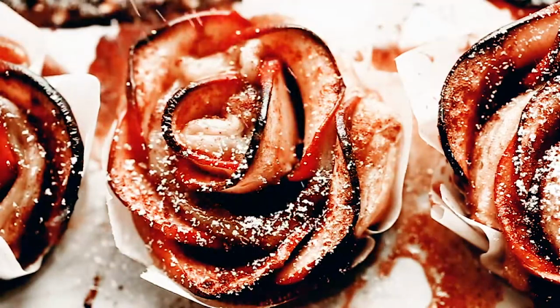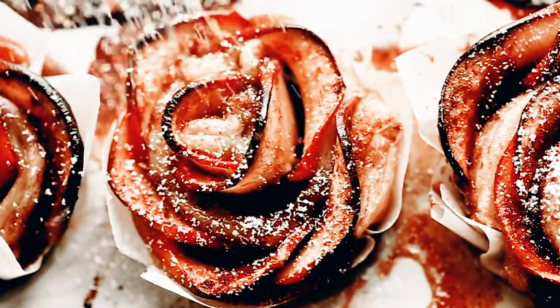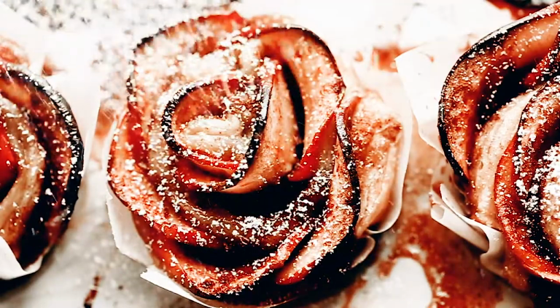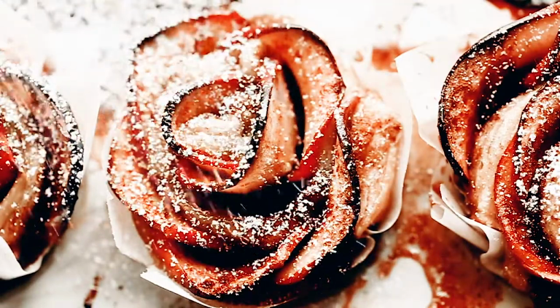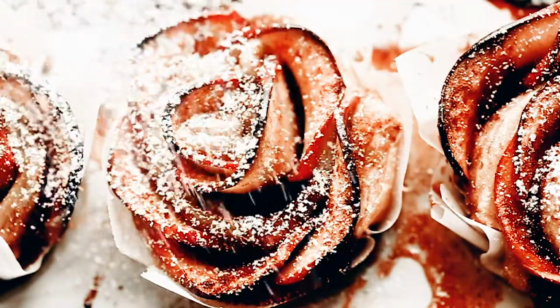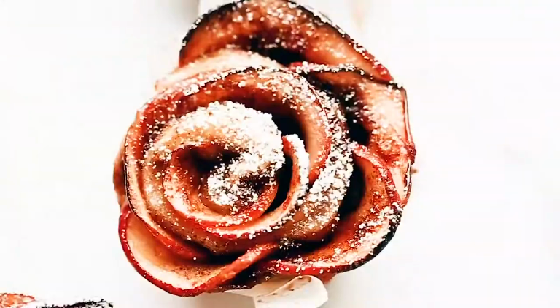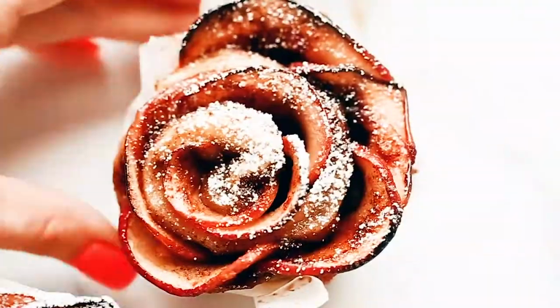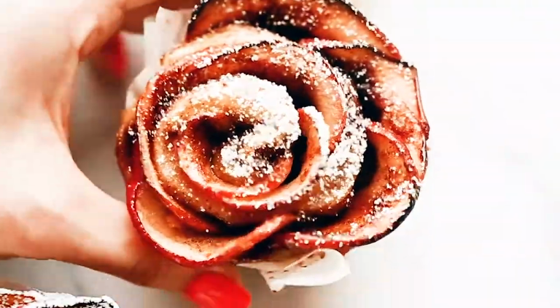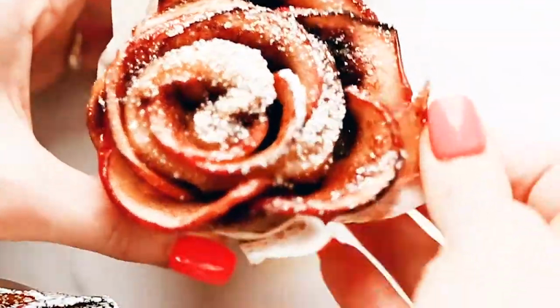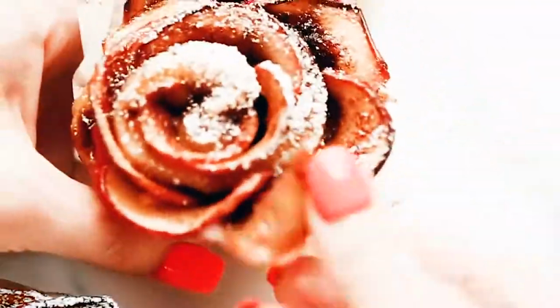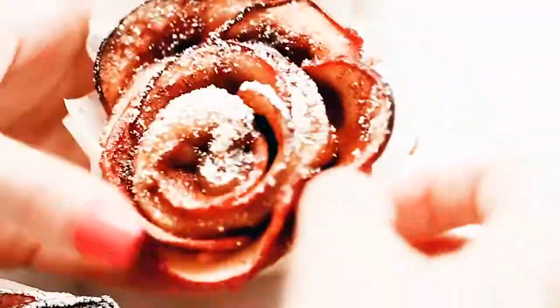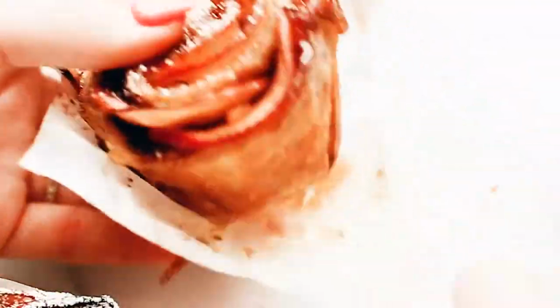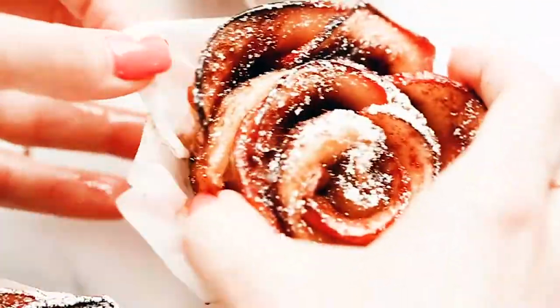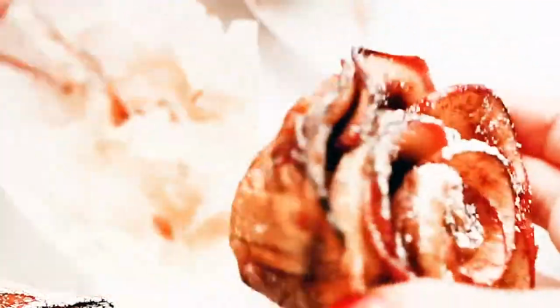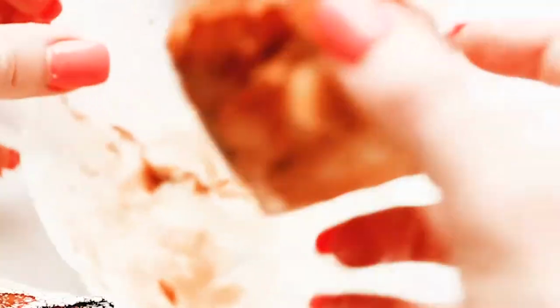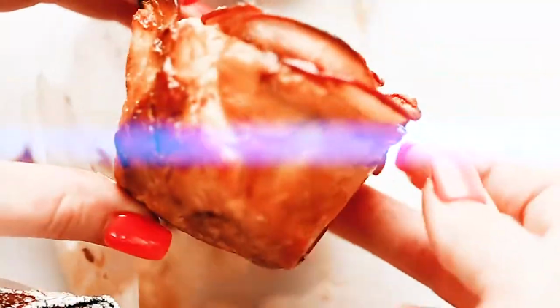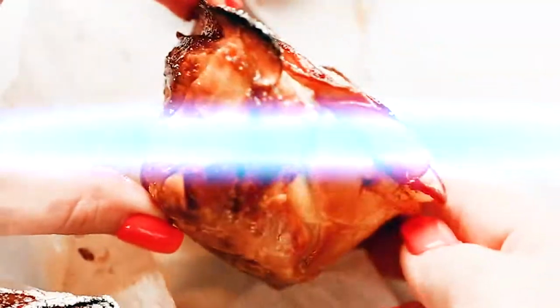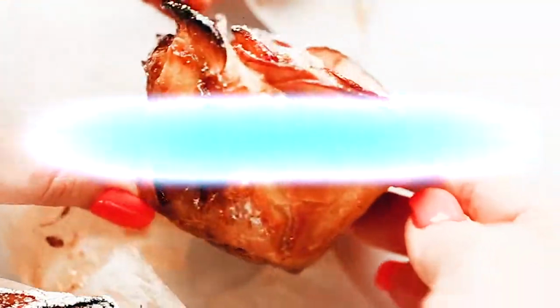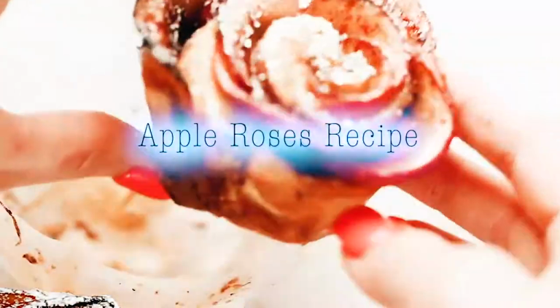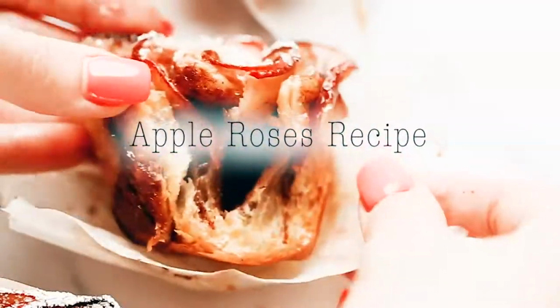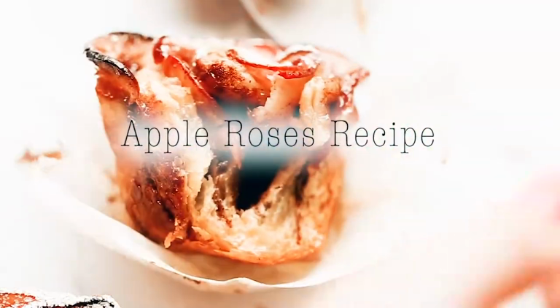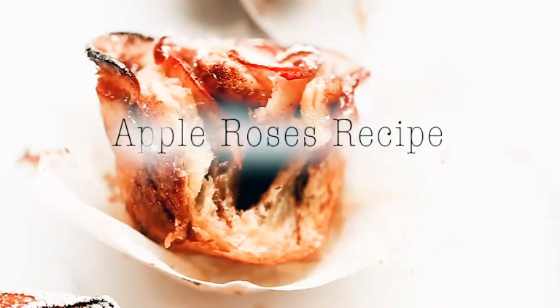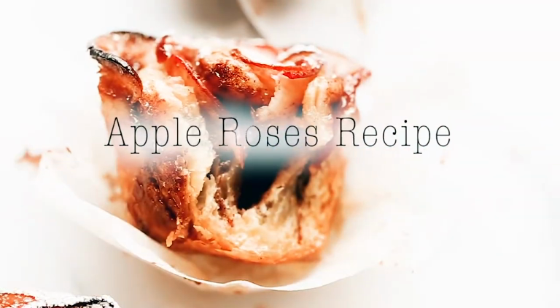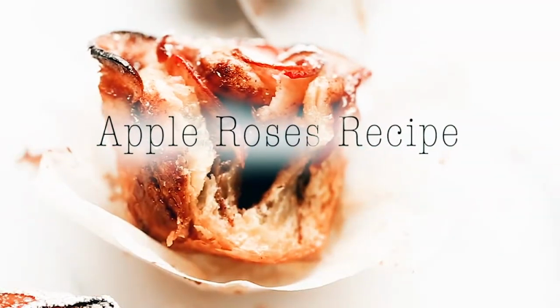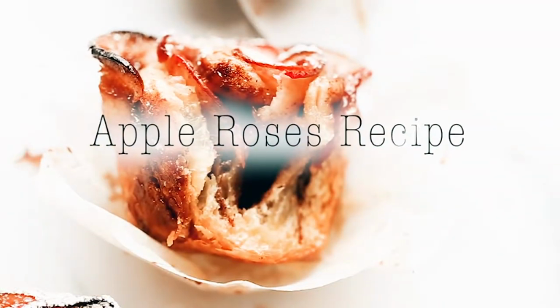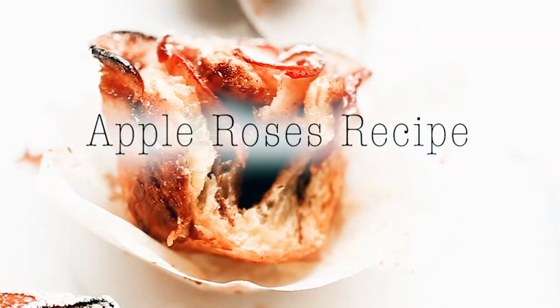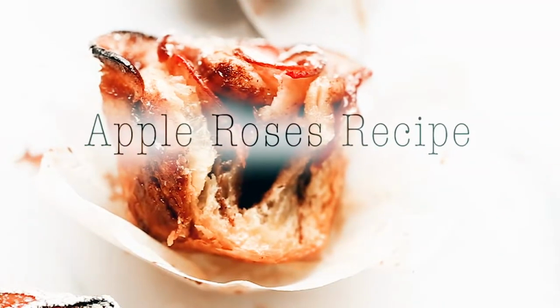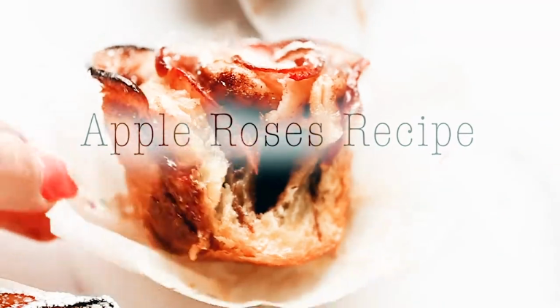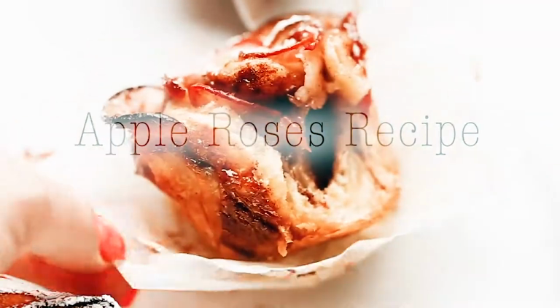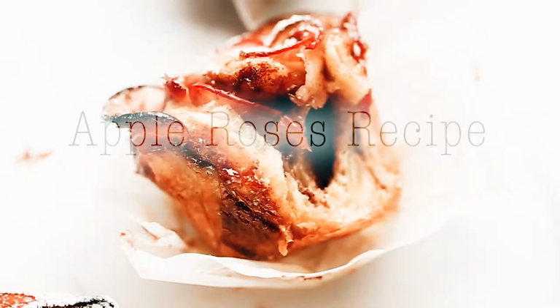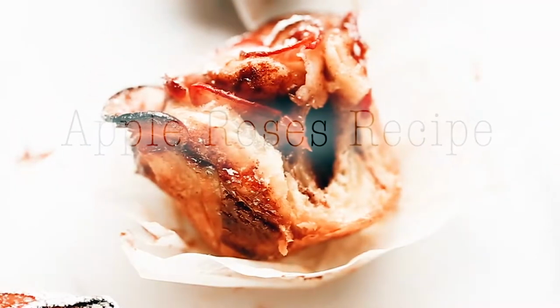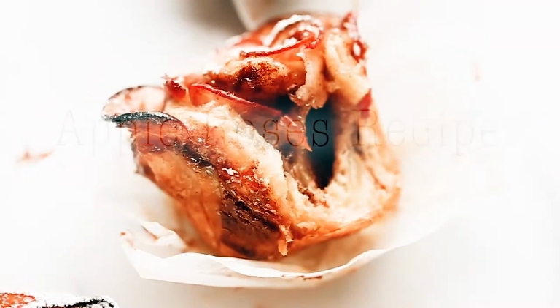Hi babe, it's Mila from Munchkin Time. Today for dessert, we're making apple roses. They are super moist and delicious. You're gonna love this recipe.